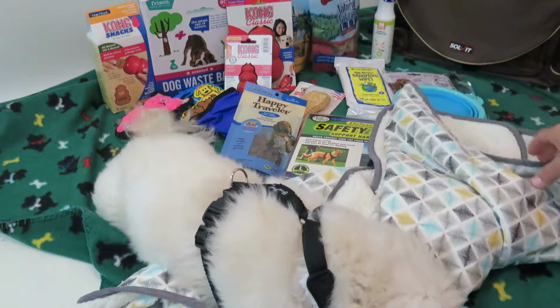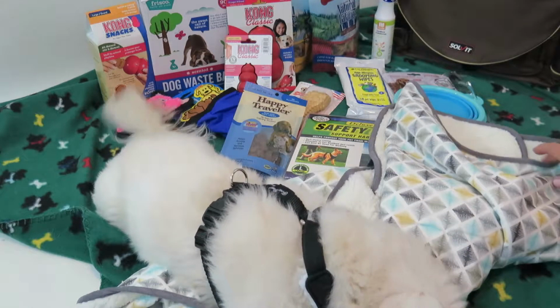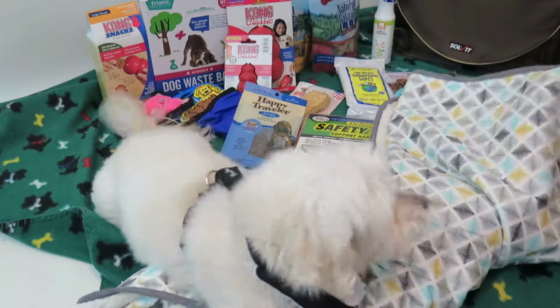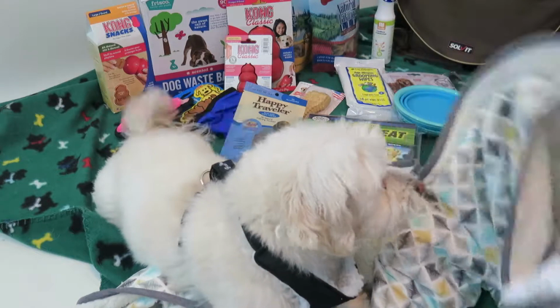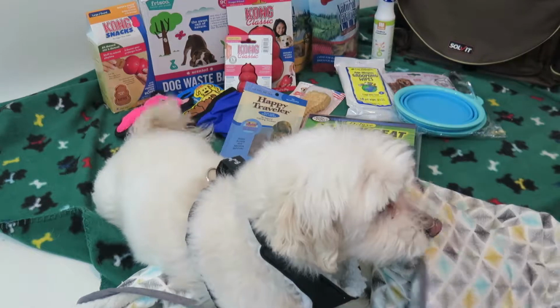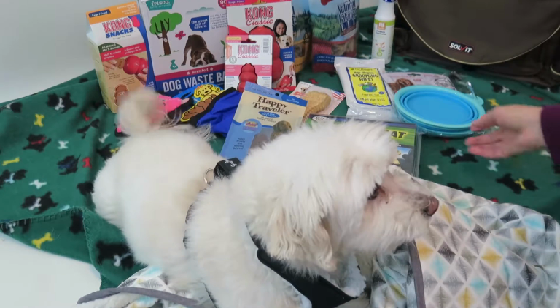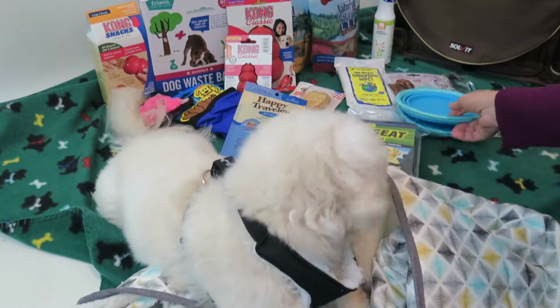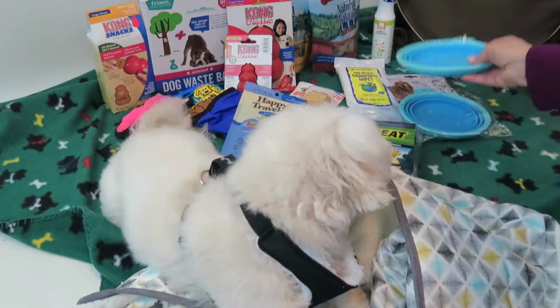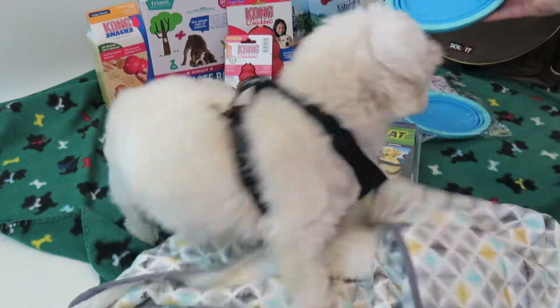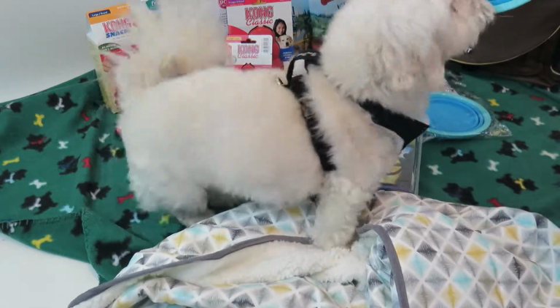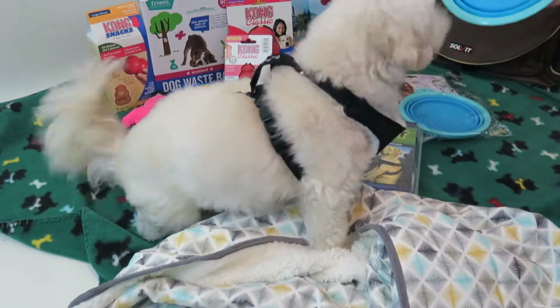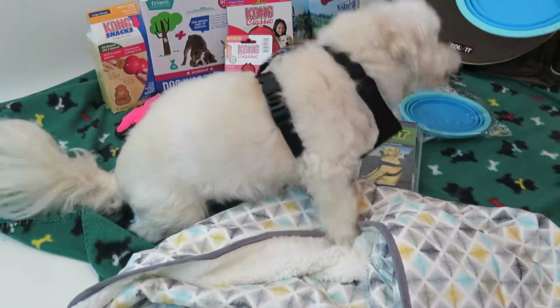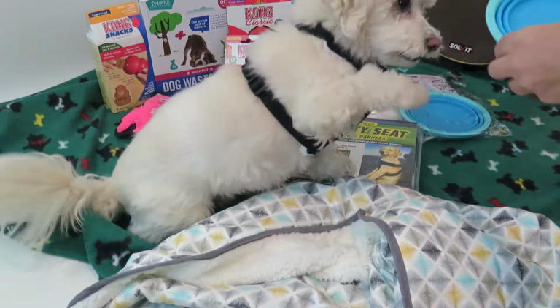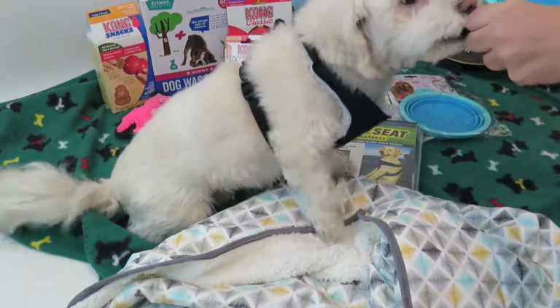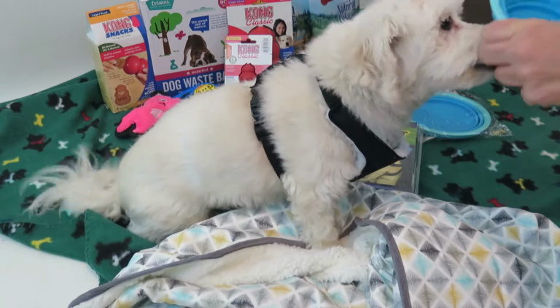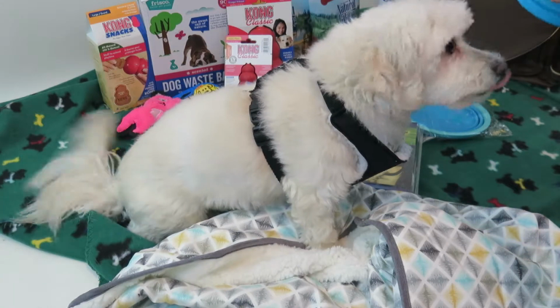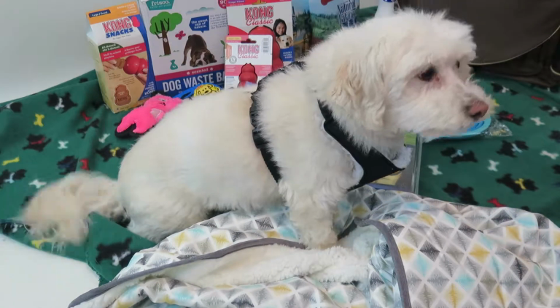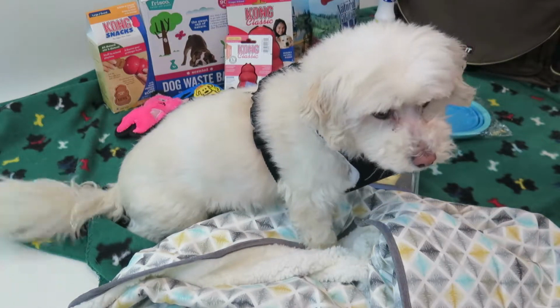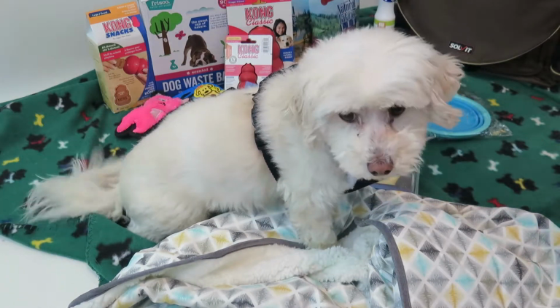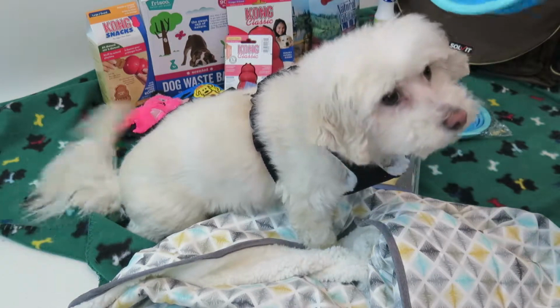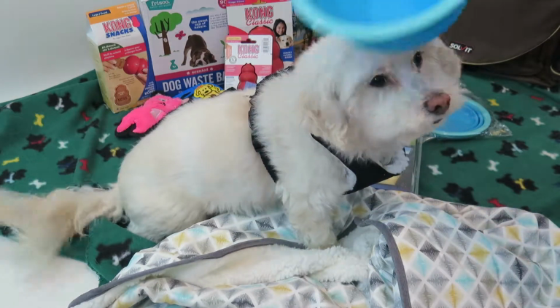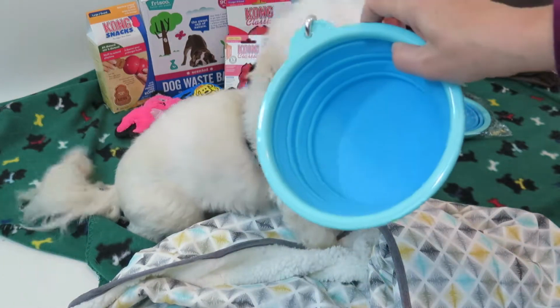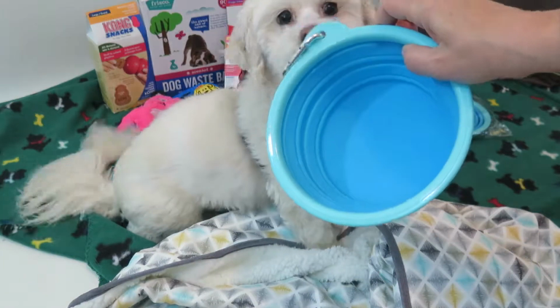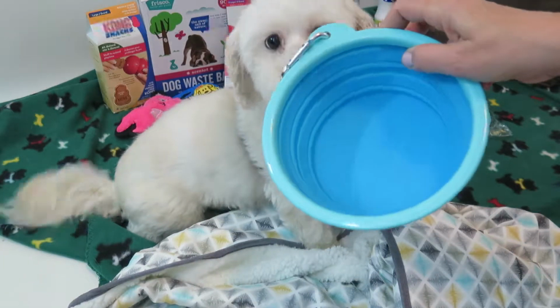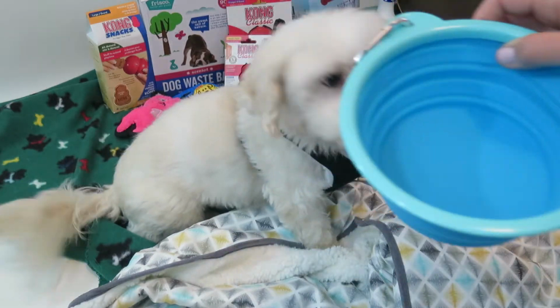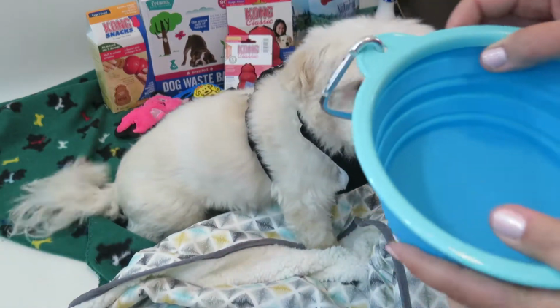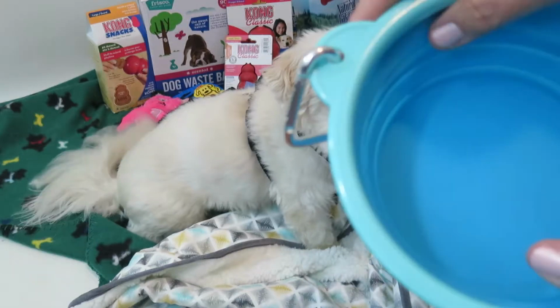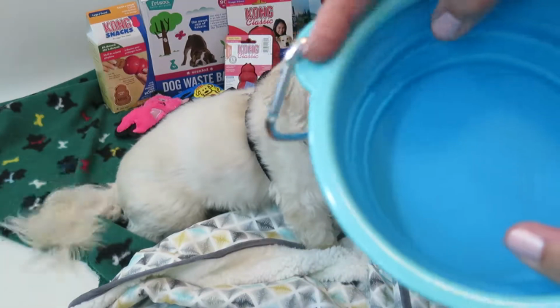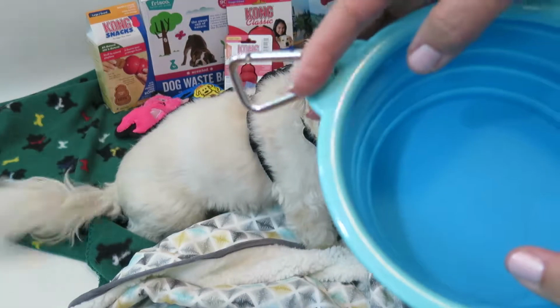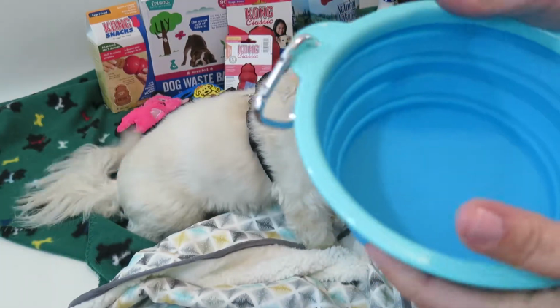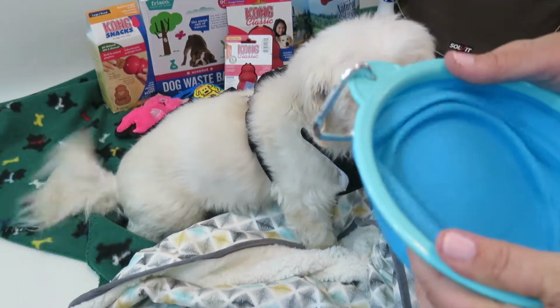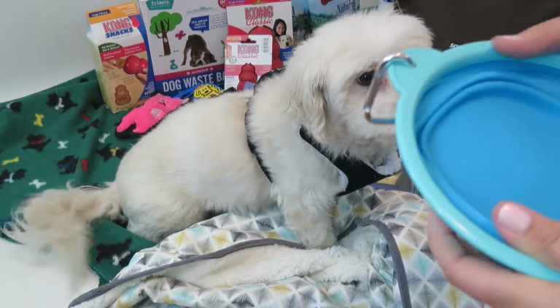We got a couple of these great collapsible bowls. These are always so useful for both food and water. They're a good size — easy to tote around. I love that.